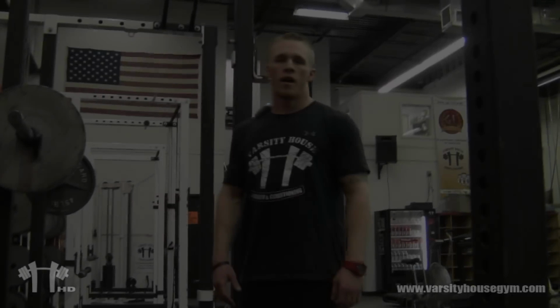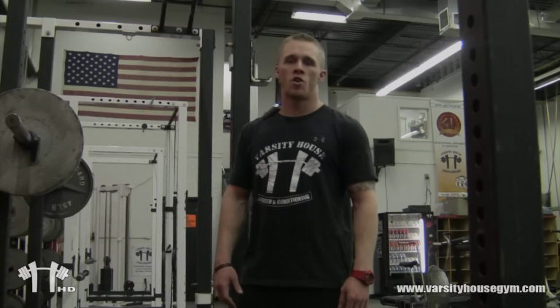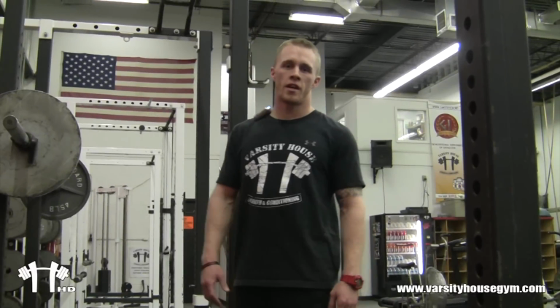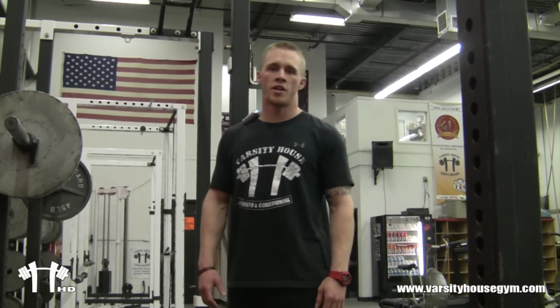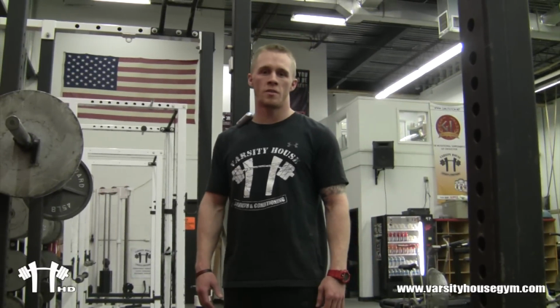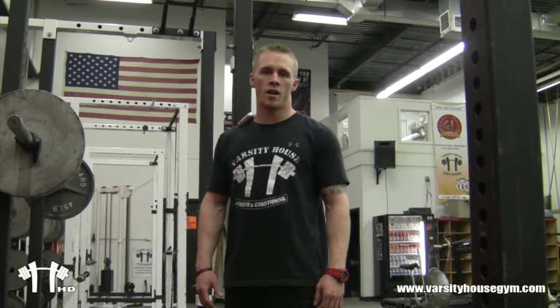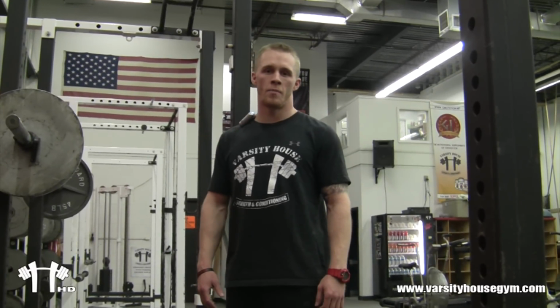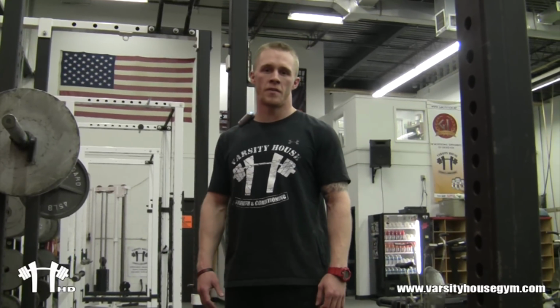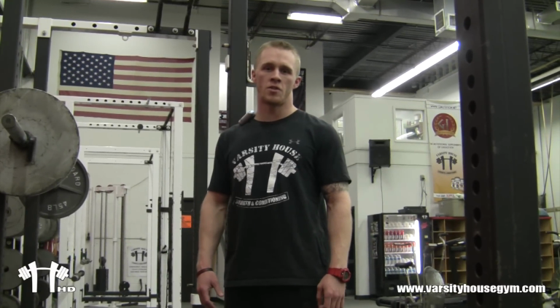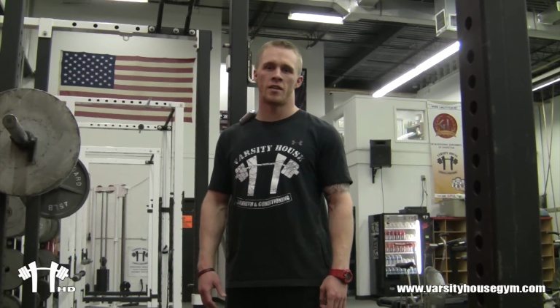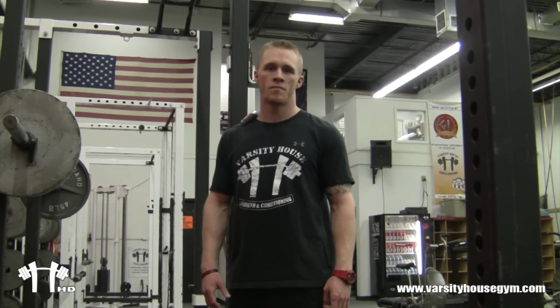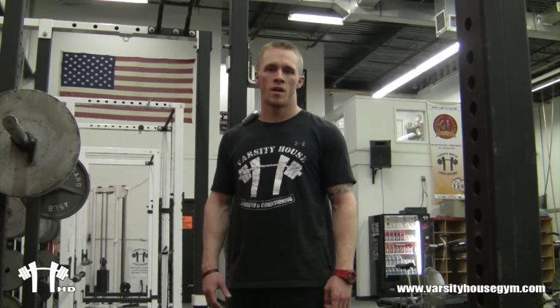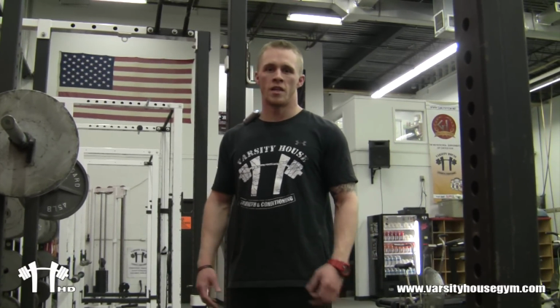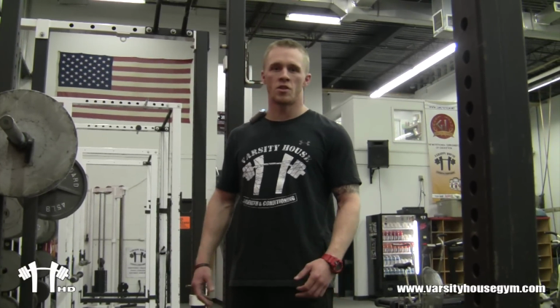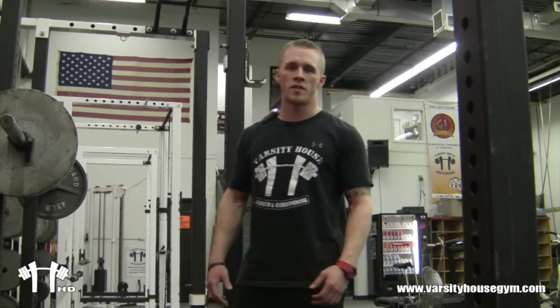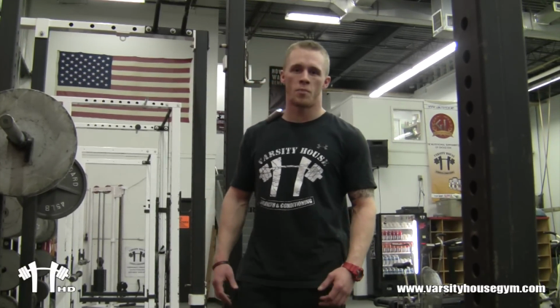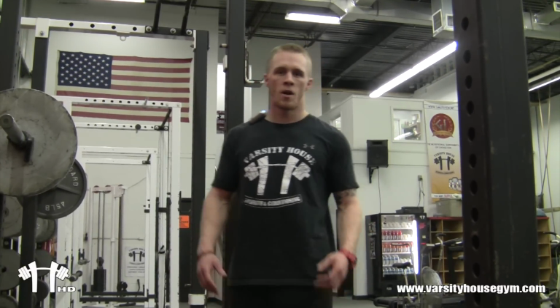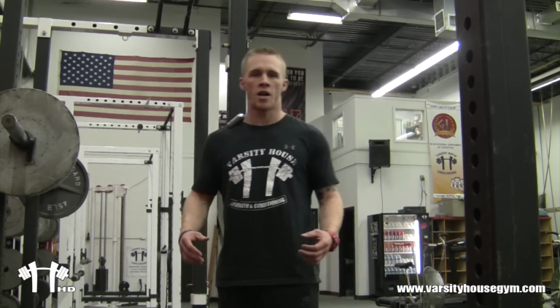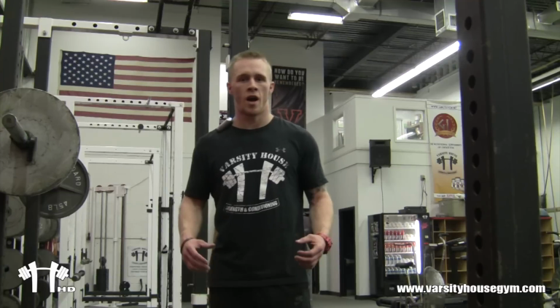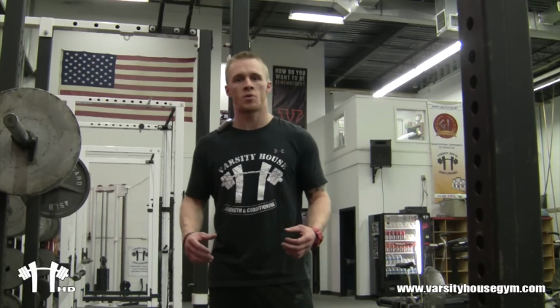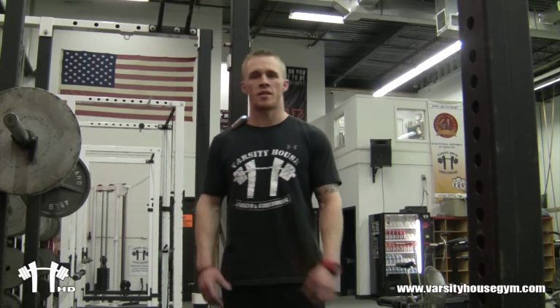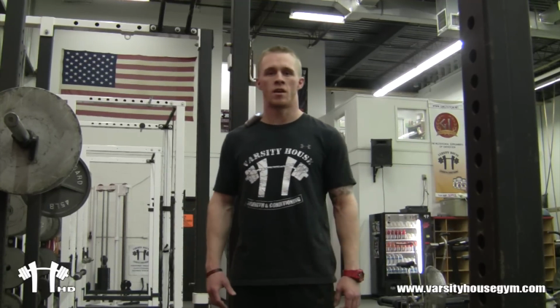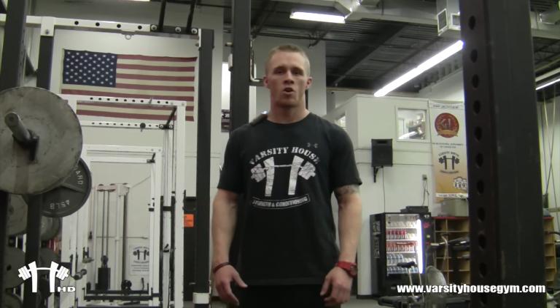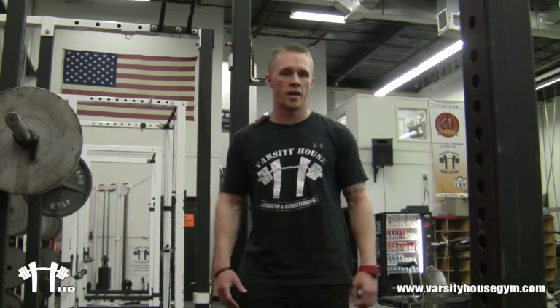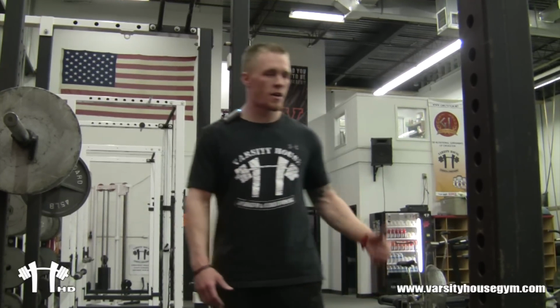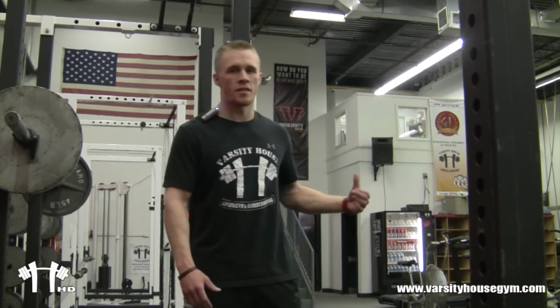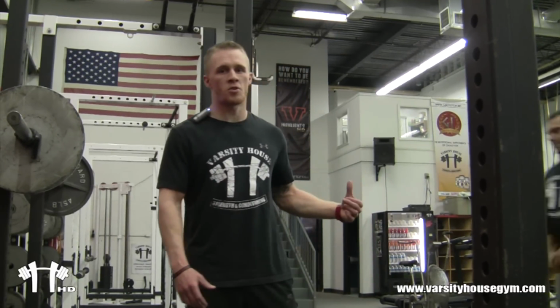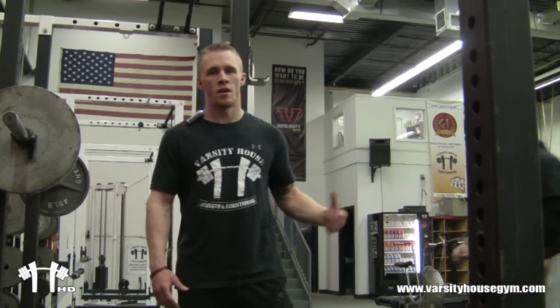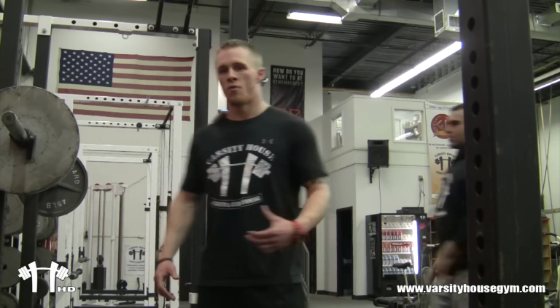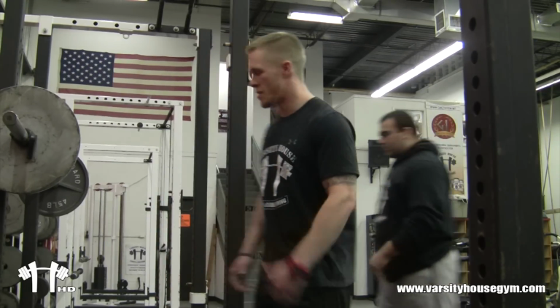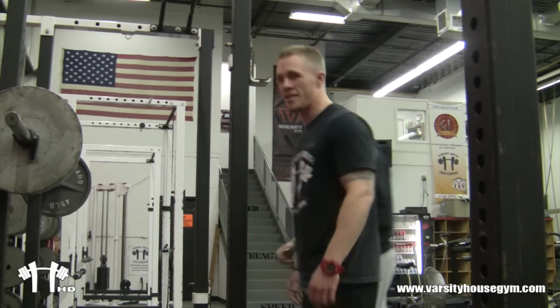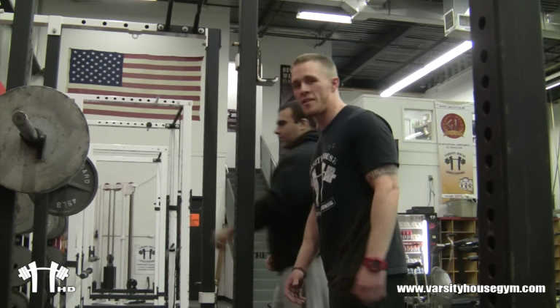Hey, it's Coach Nick. Check out today's blog on the benefits of physical activity. Today's video is going to focus on the proper box squat and free squat technique. Coach Mike's here — he's going to demonstrate for us. He's going to be our test dummy today.